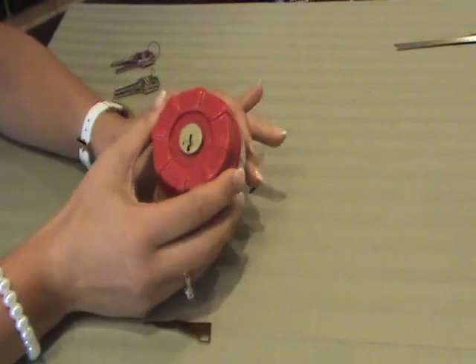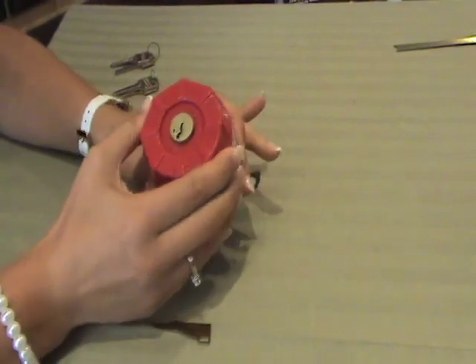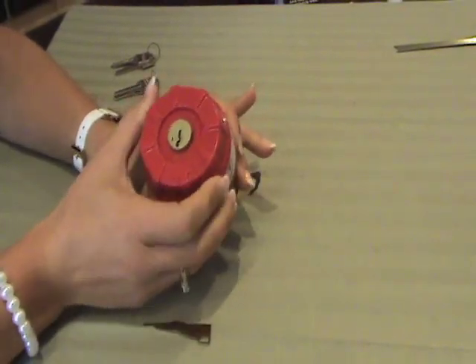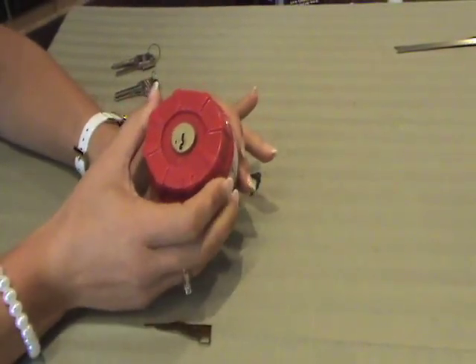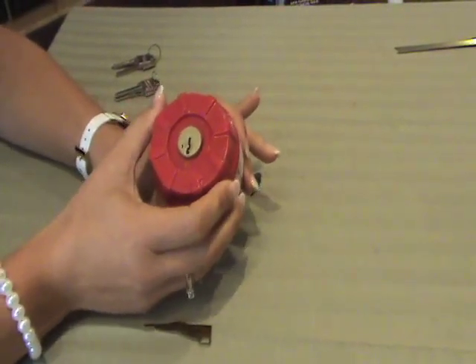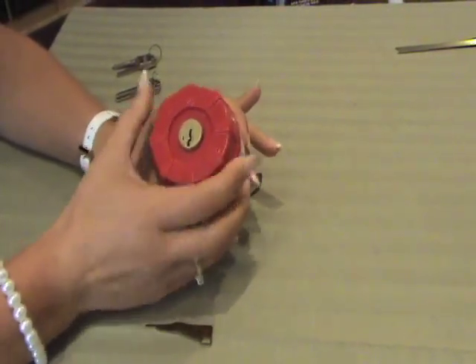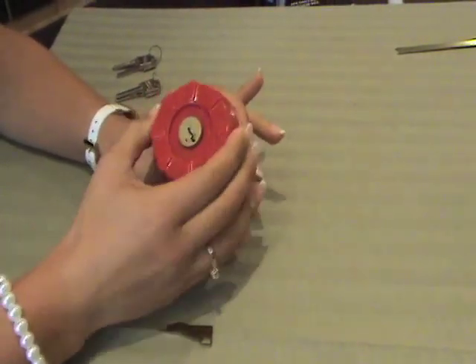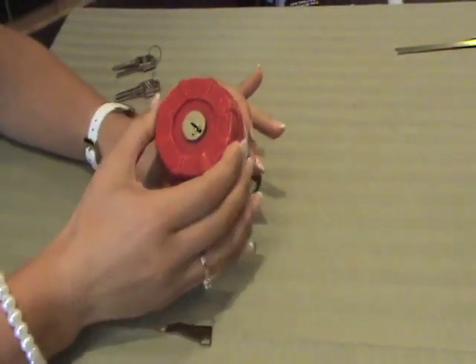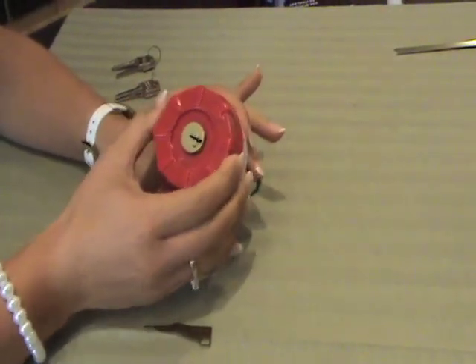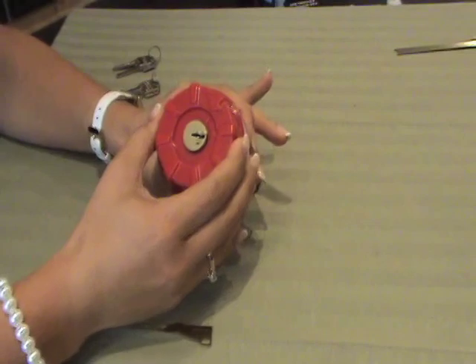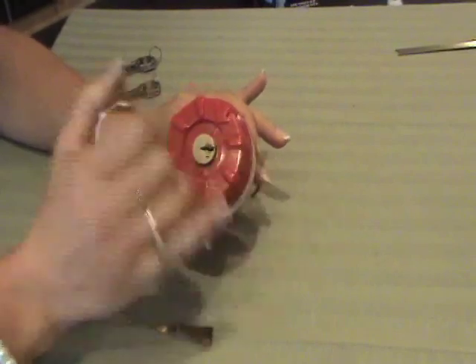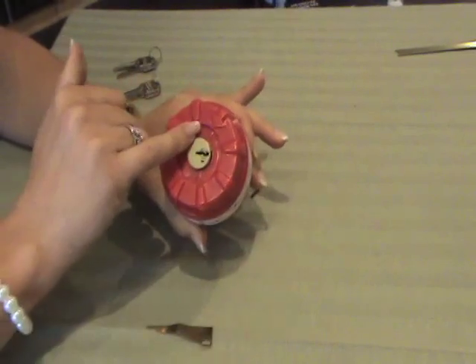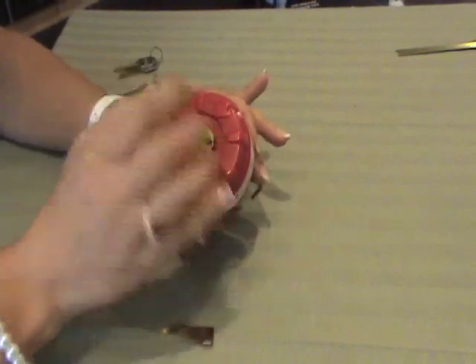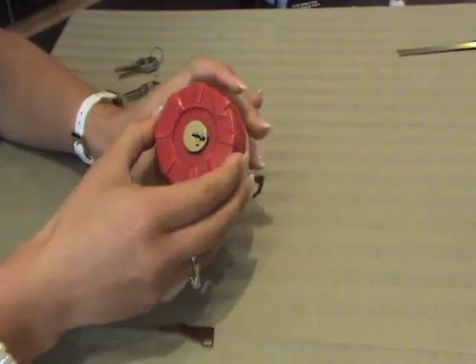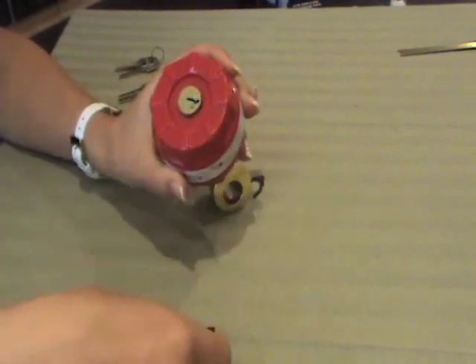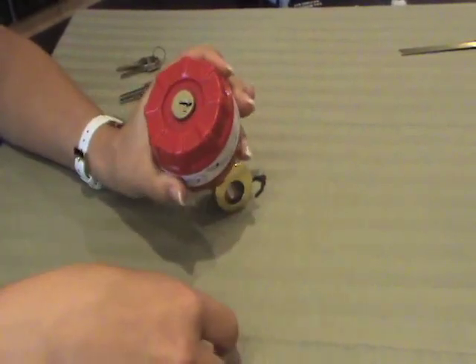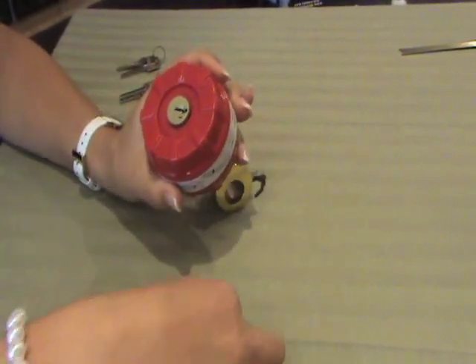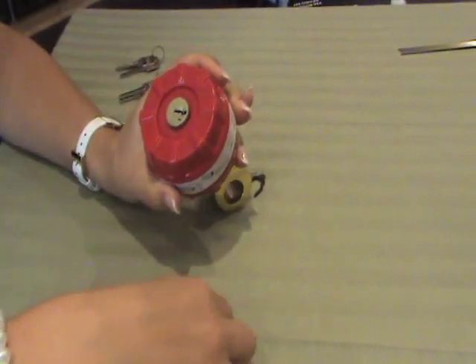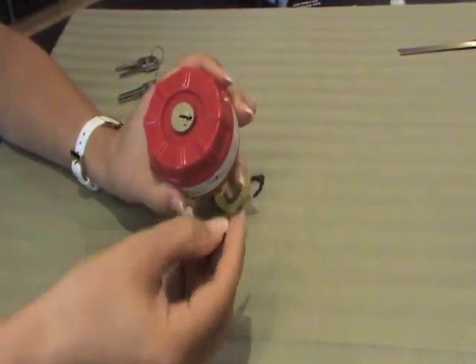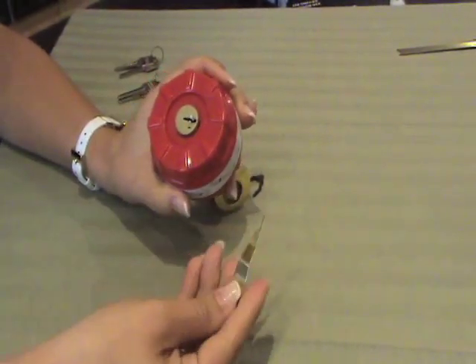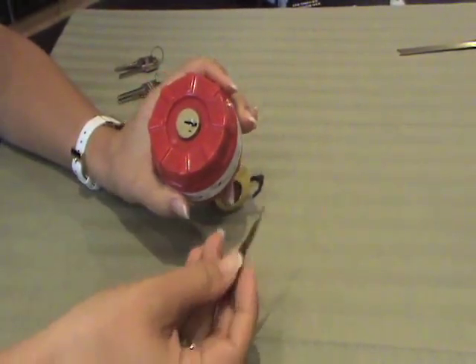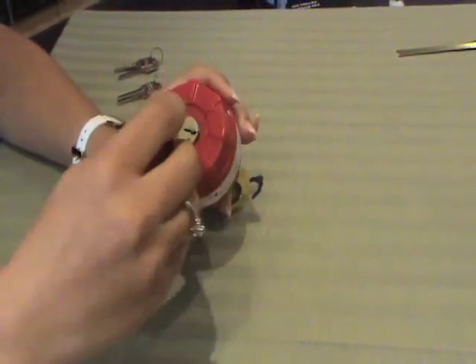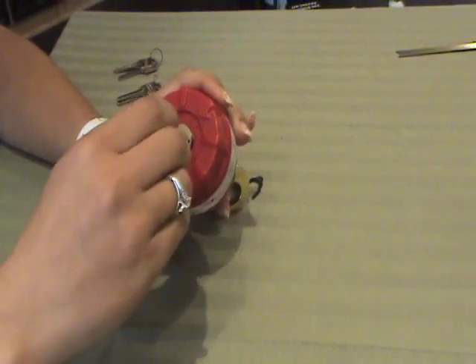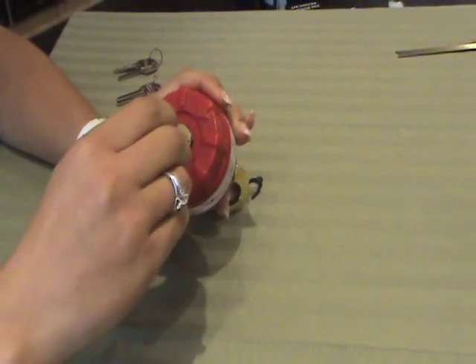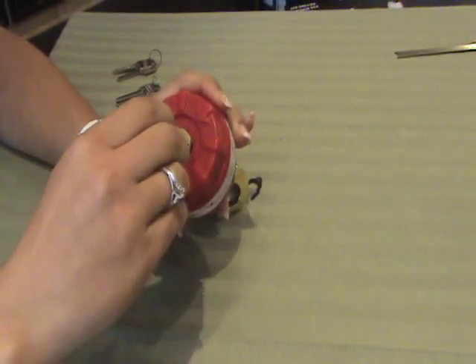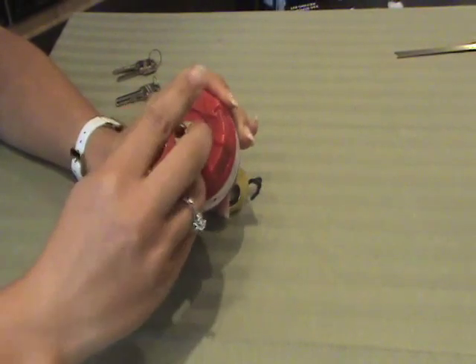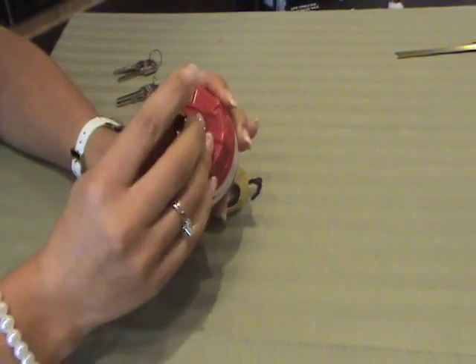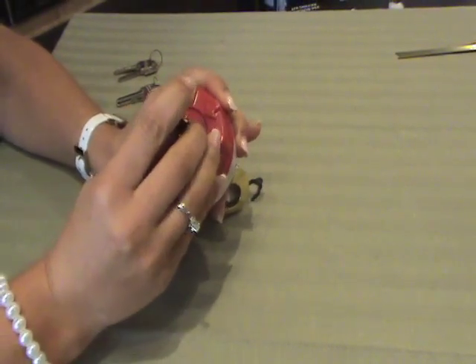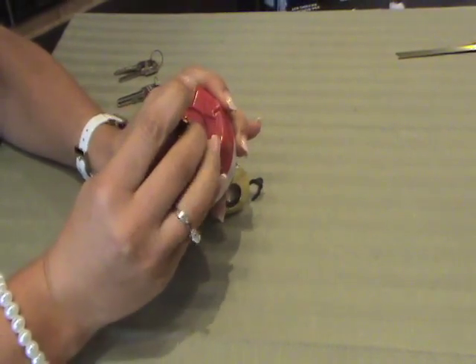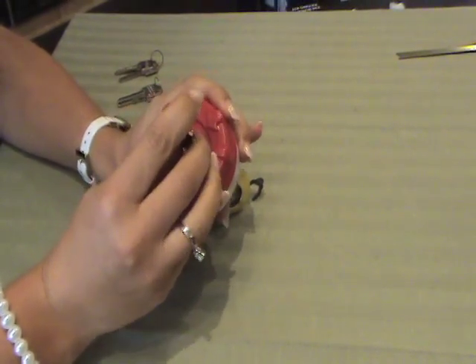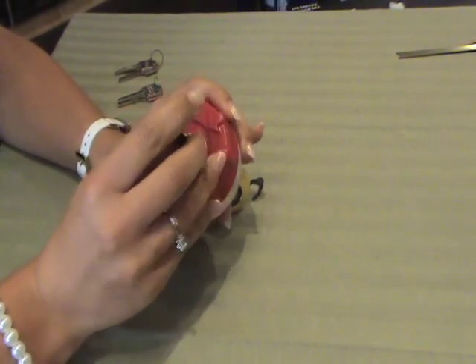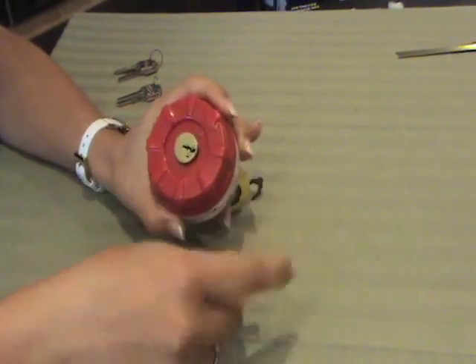You are going to turn the arrow counter-clockwise to the solid line. Insert the smart key tool and insert it quite hard until you hear a pop.